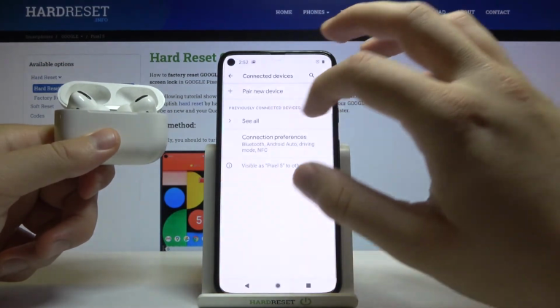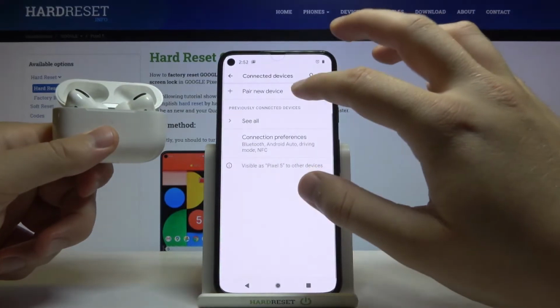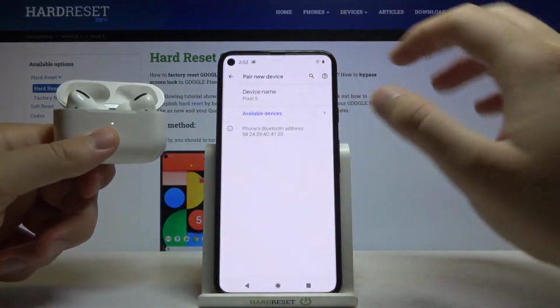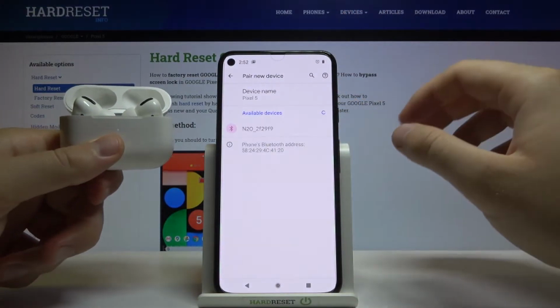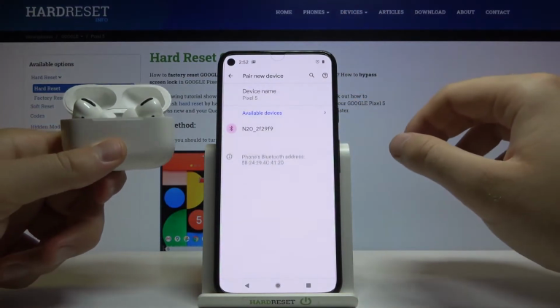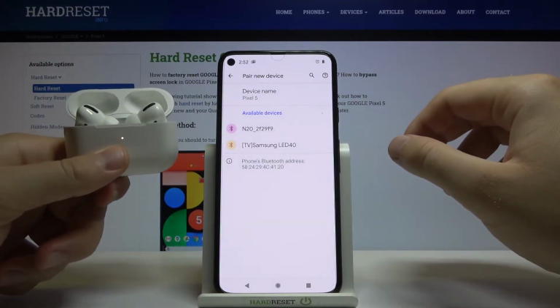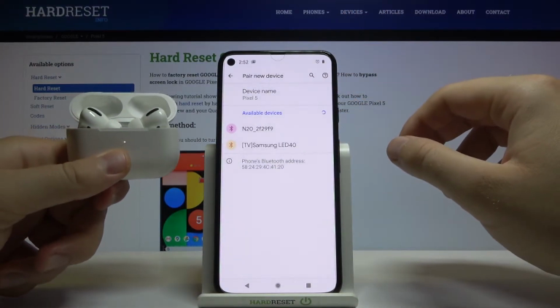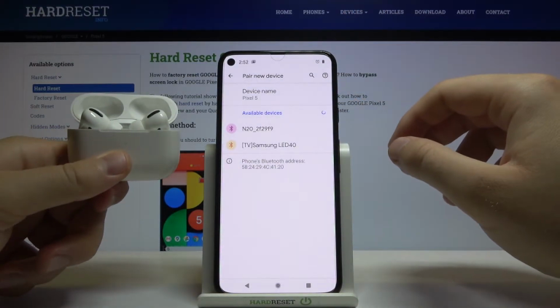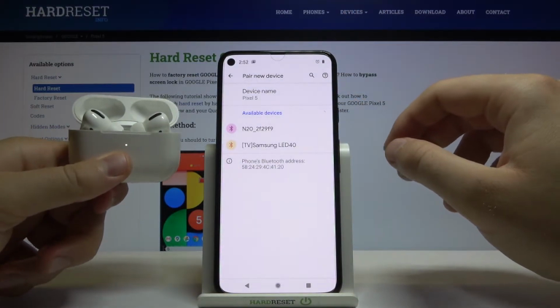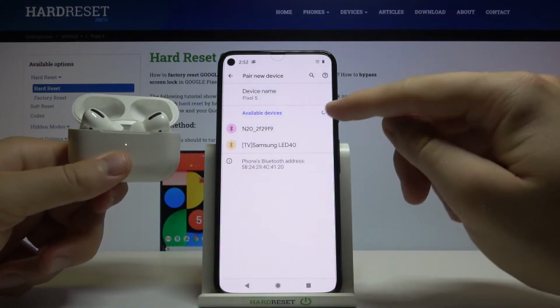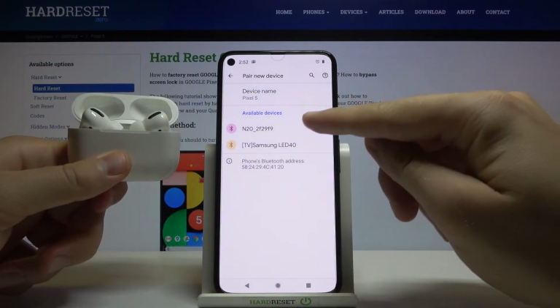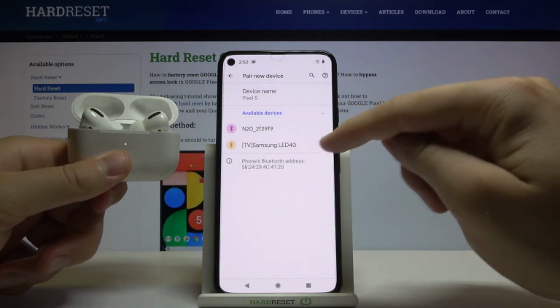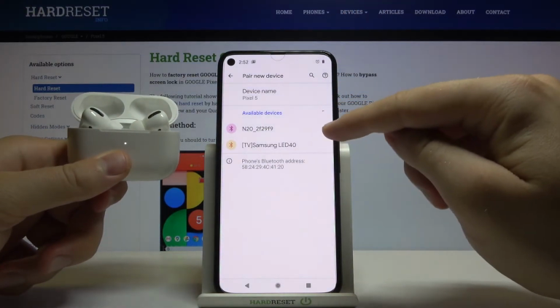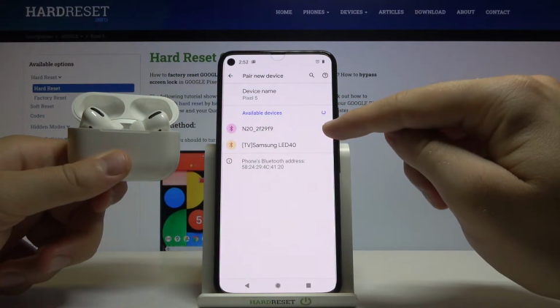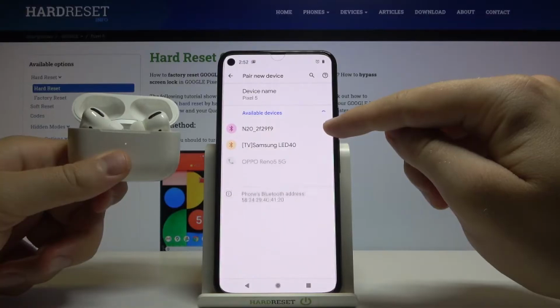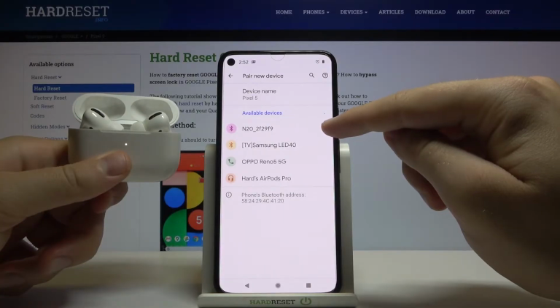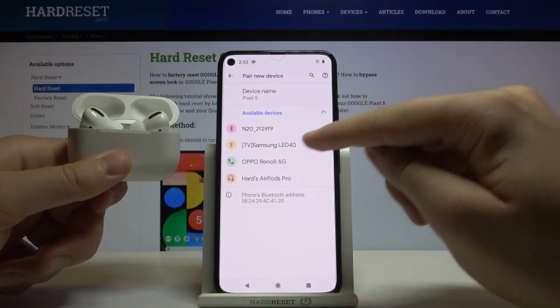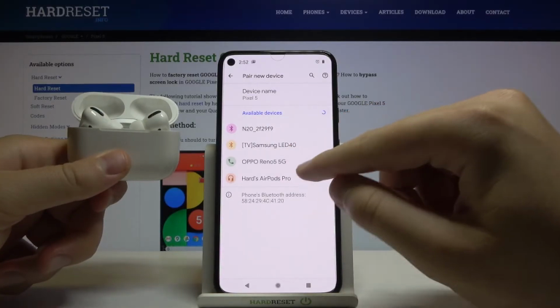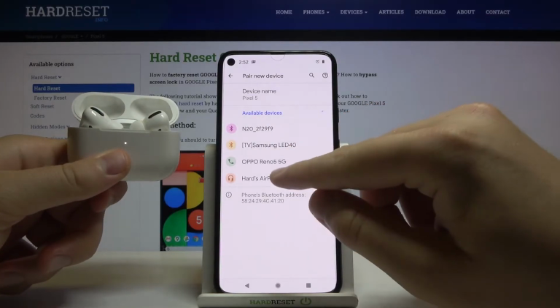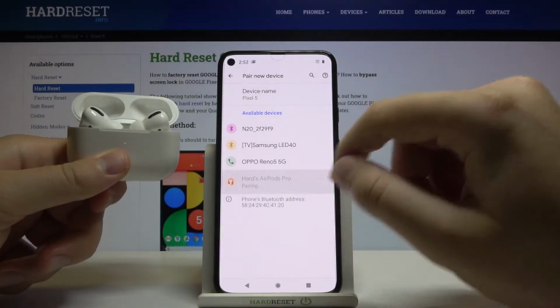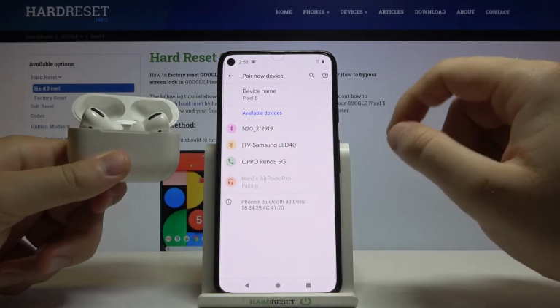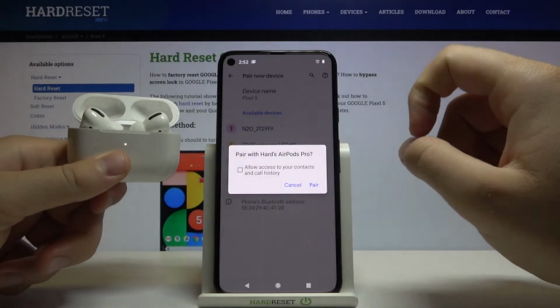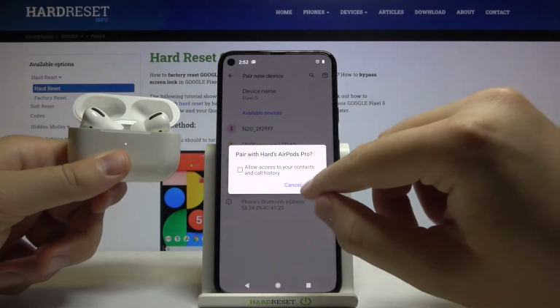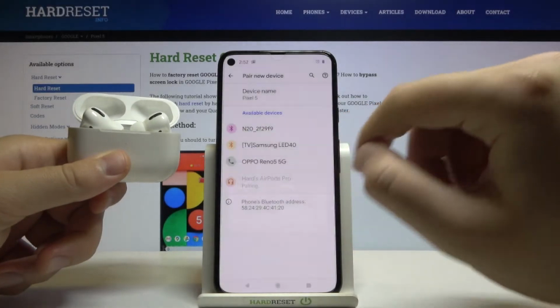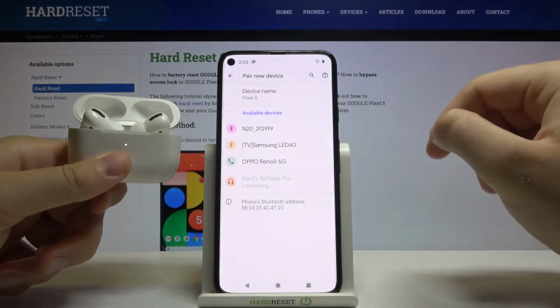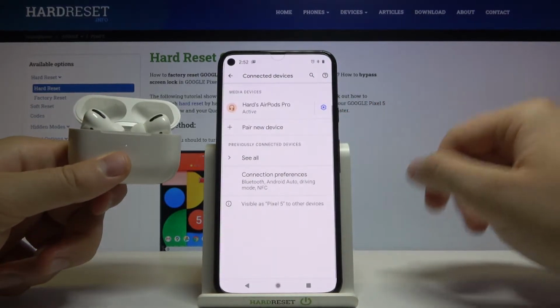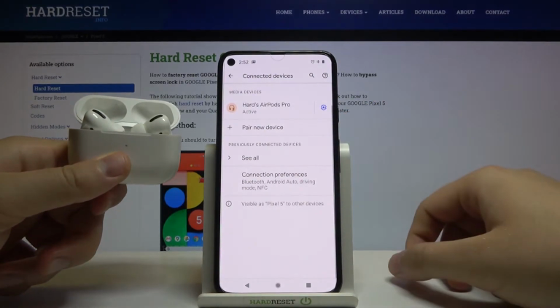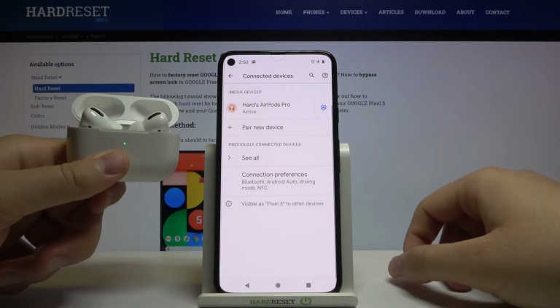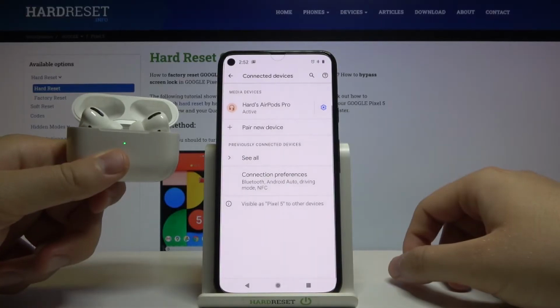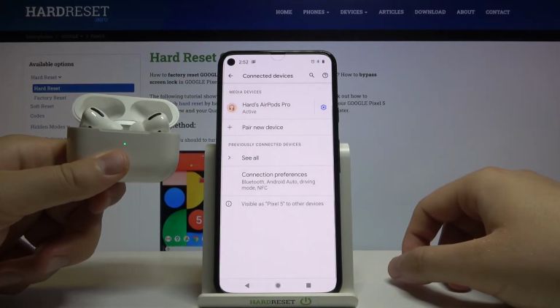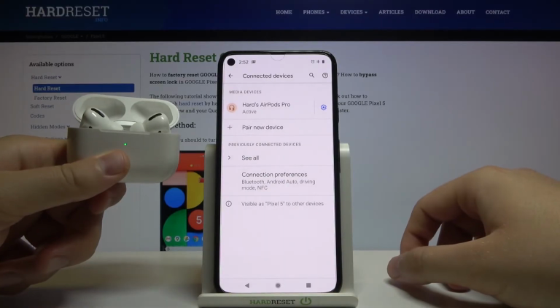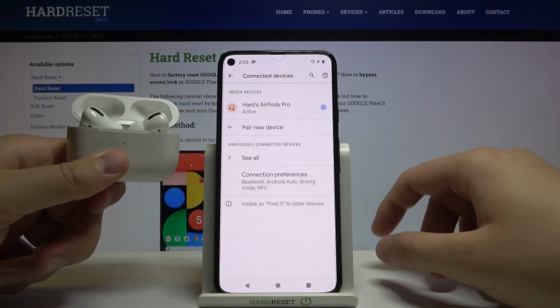Click to pair a new device. Take a look here — they pop up on the list, so tap on them once to connect, click Pair, and as you can see, we are finally connected.